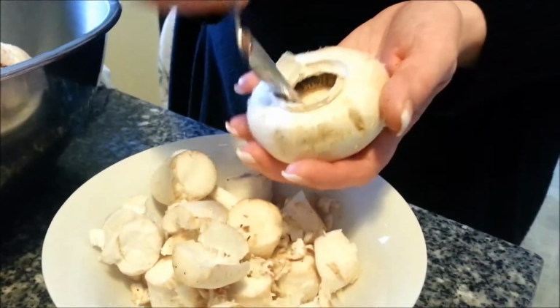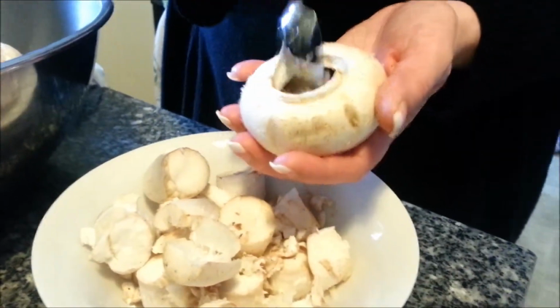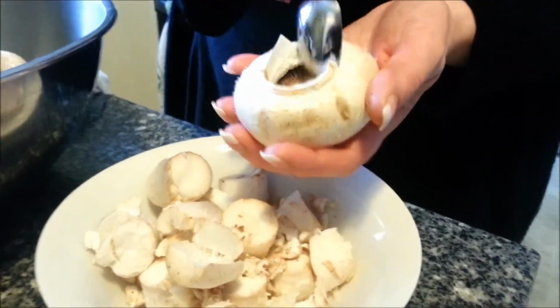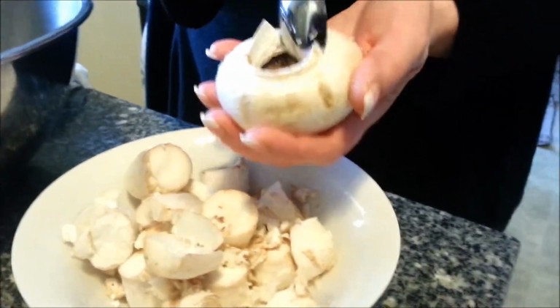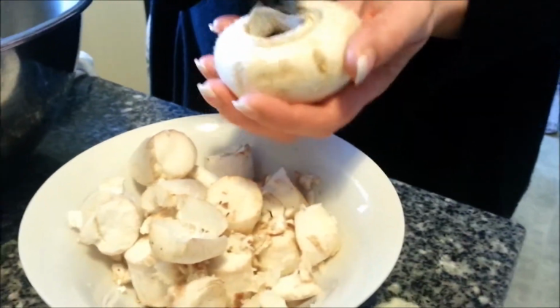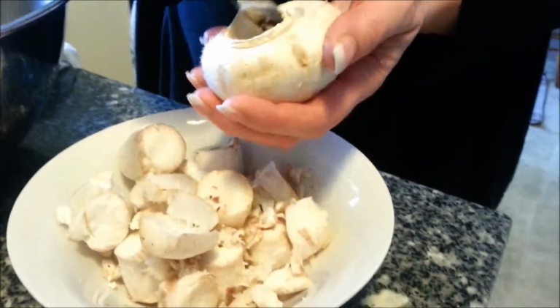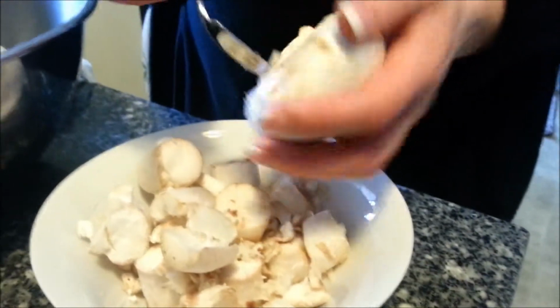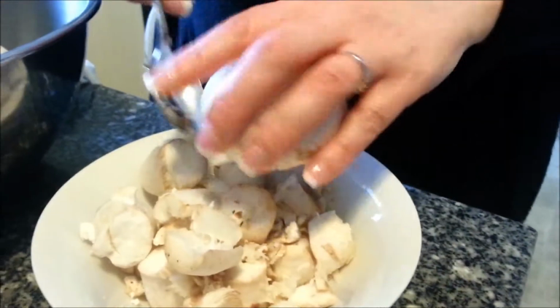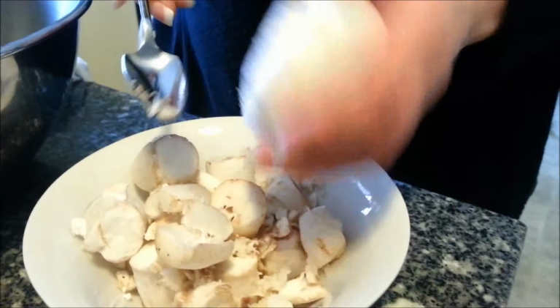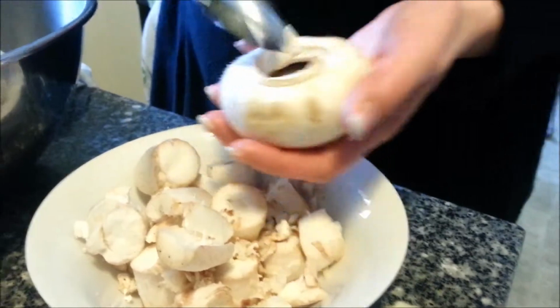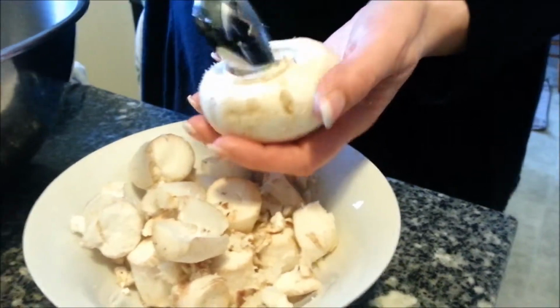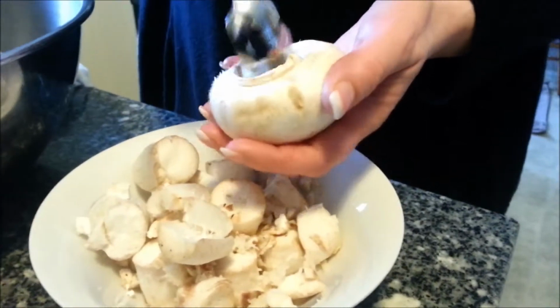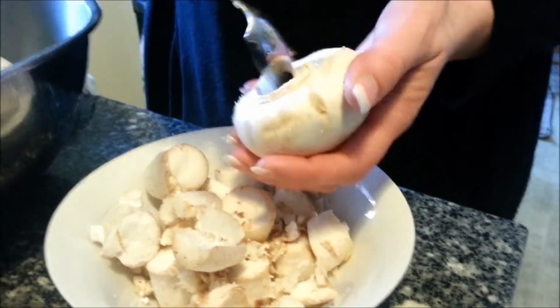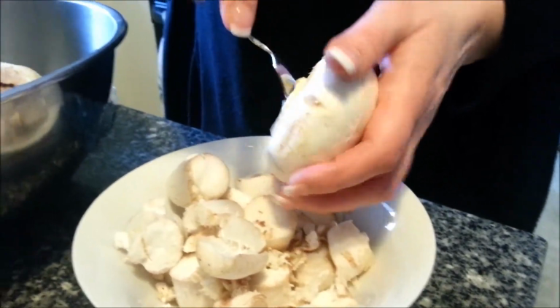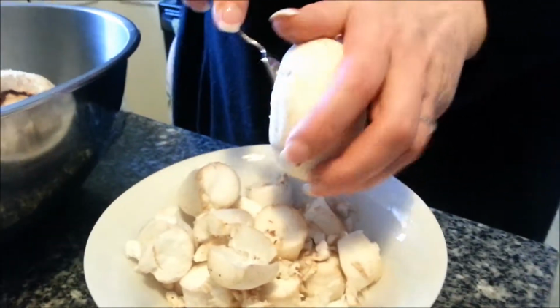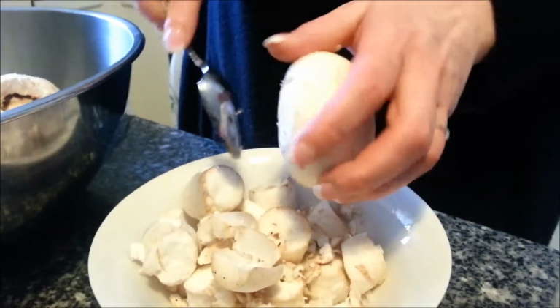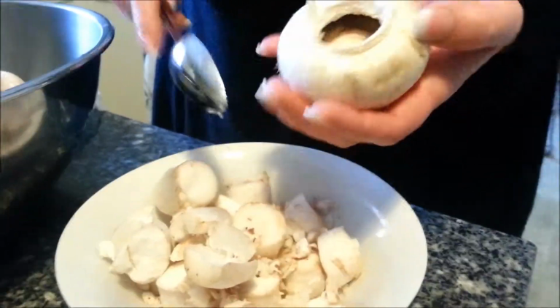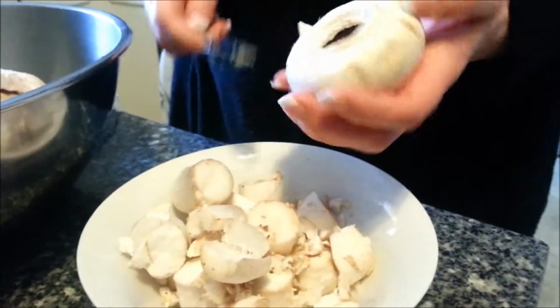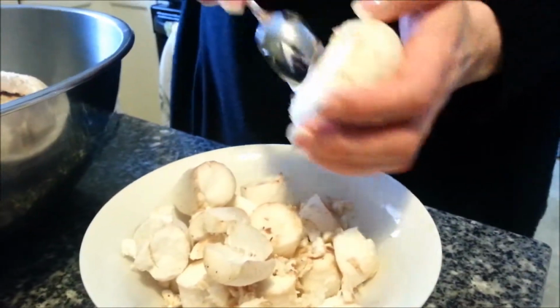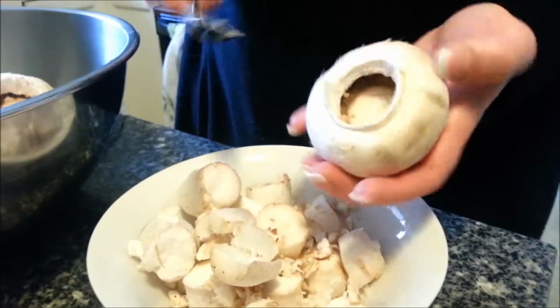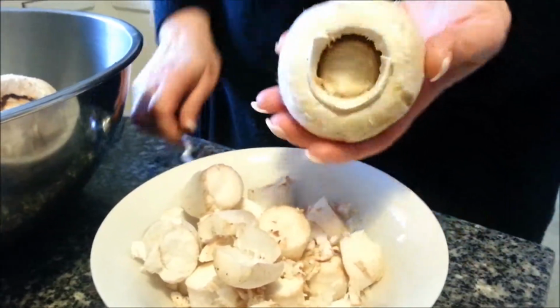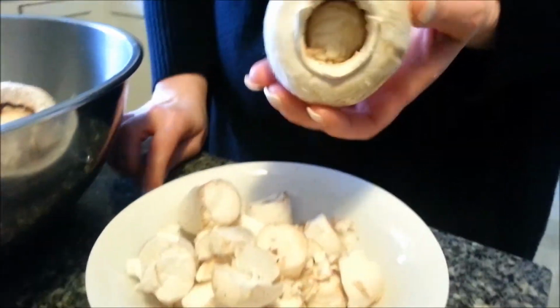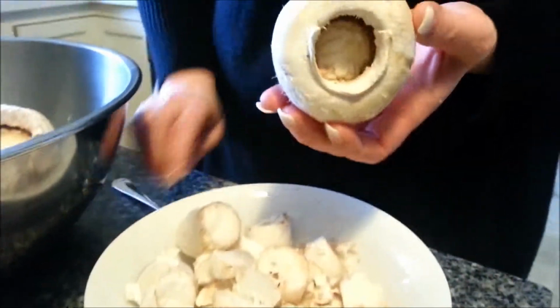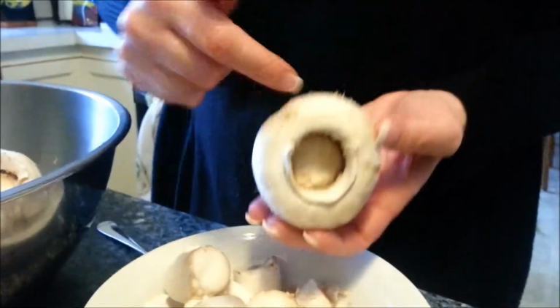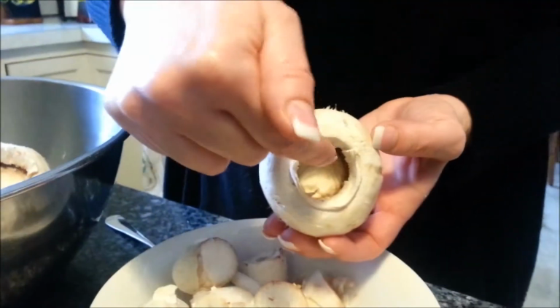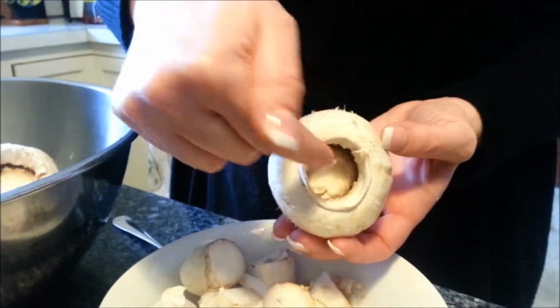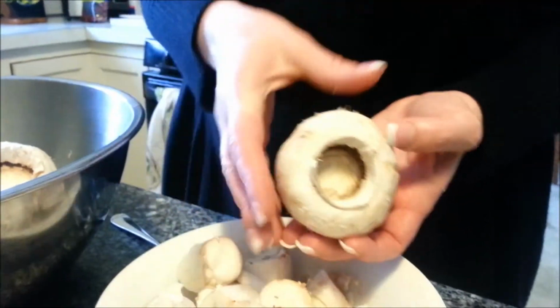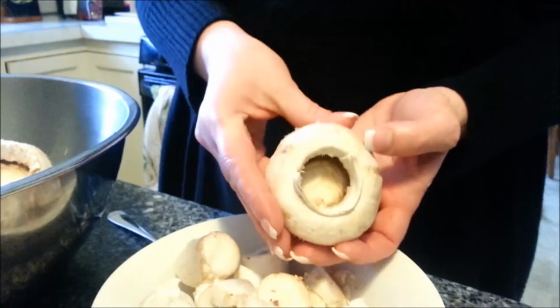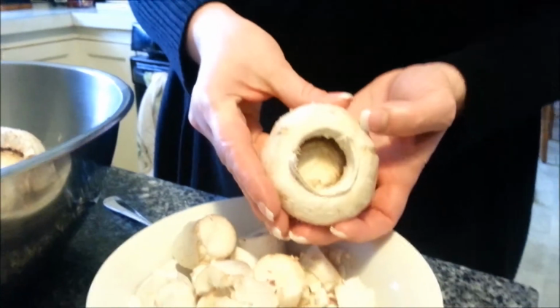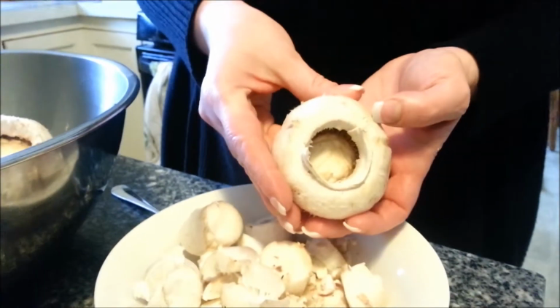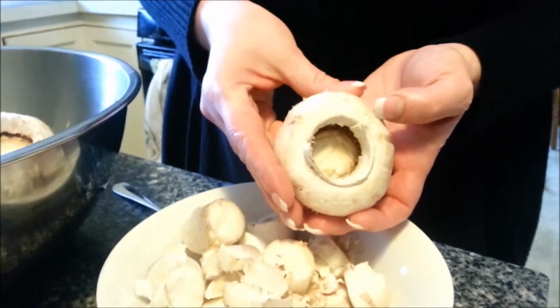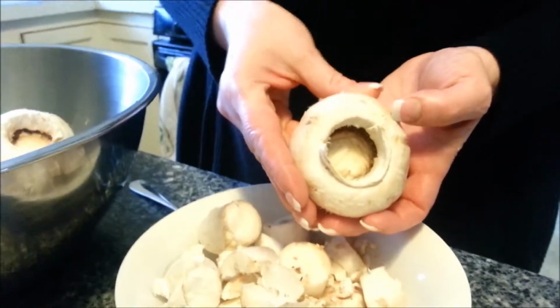or even a regular spoon and just kind of clean it out, because you want a nice cleaned-out mushroom that has plenty of room for your stuffing.